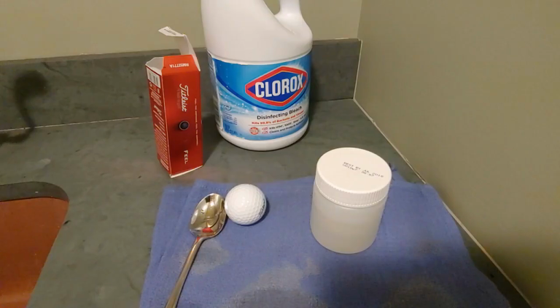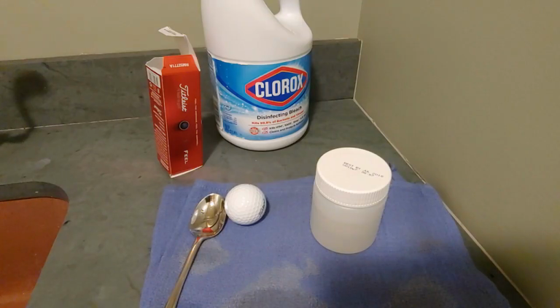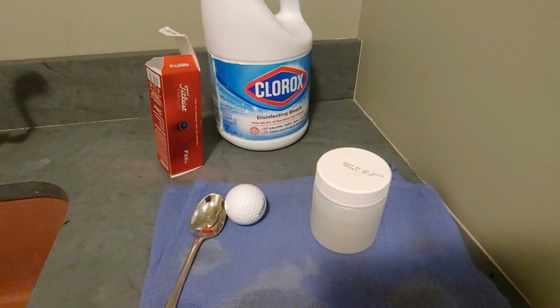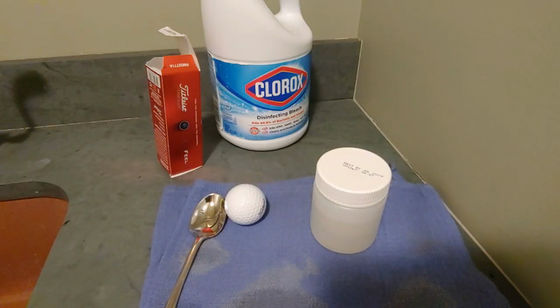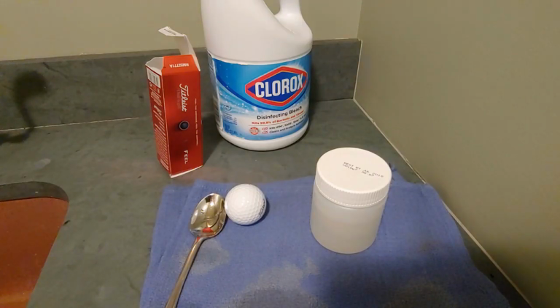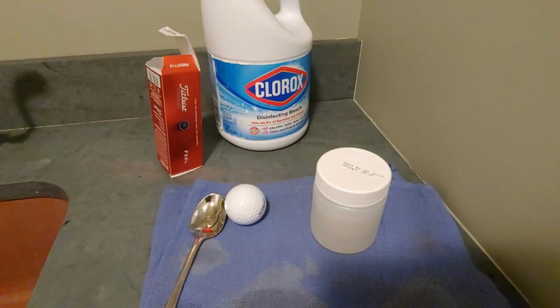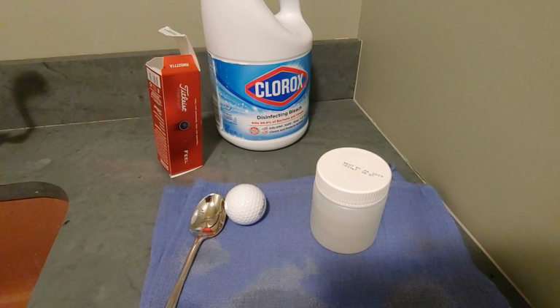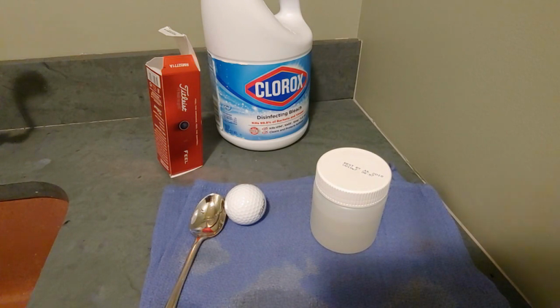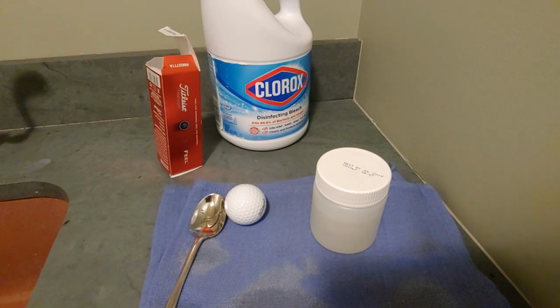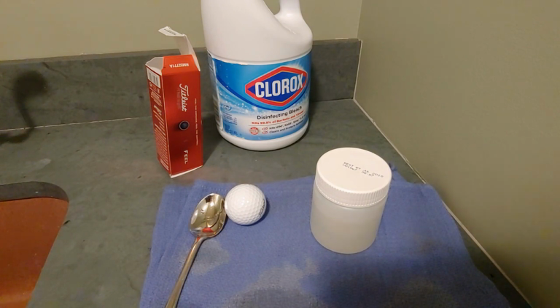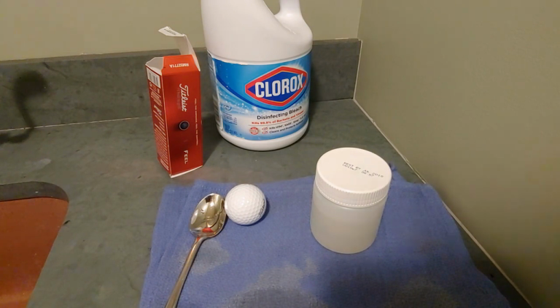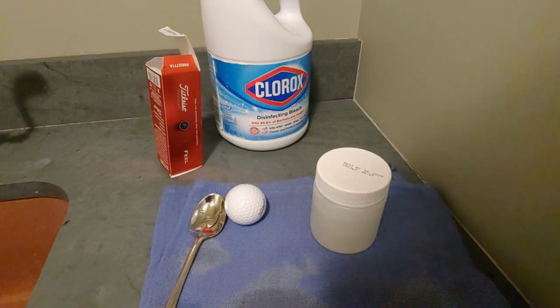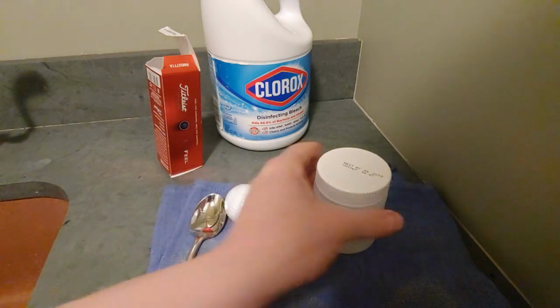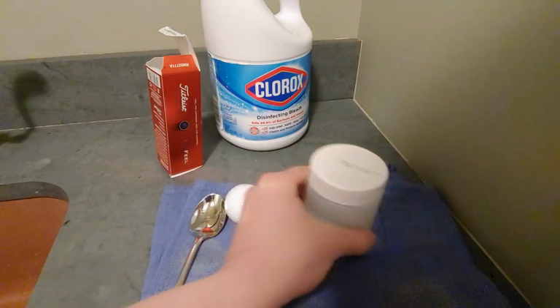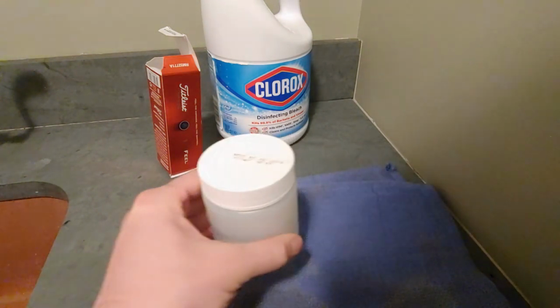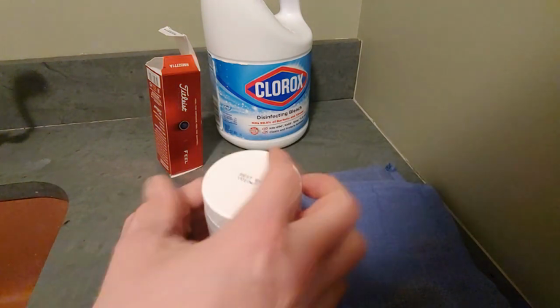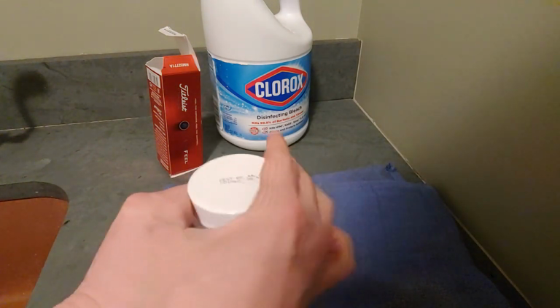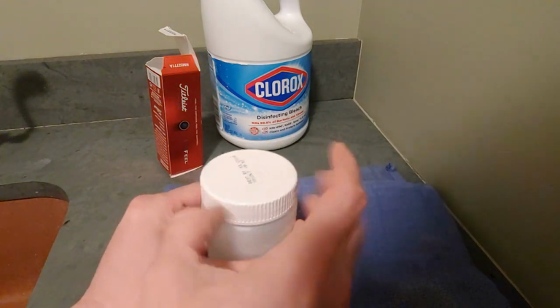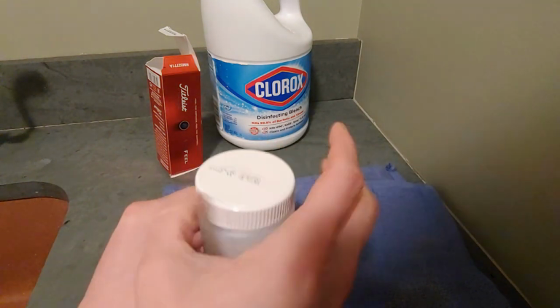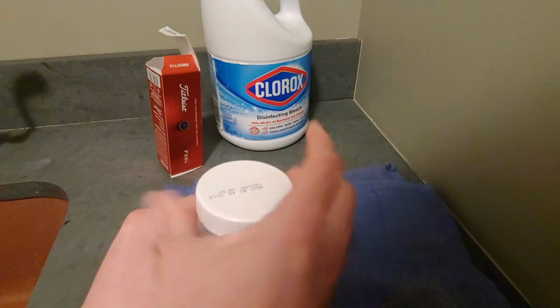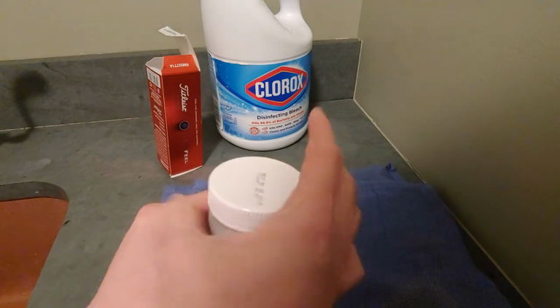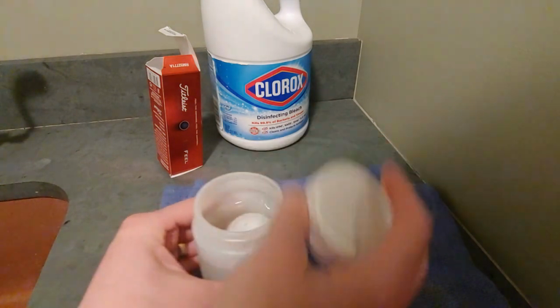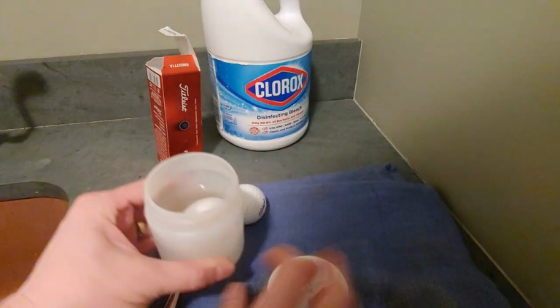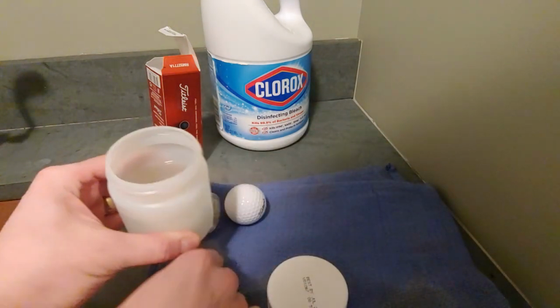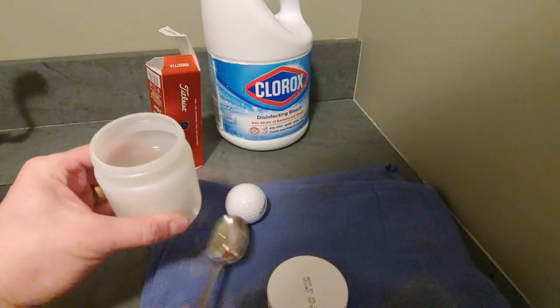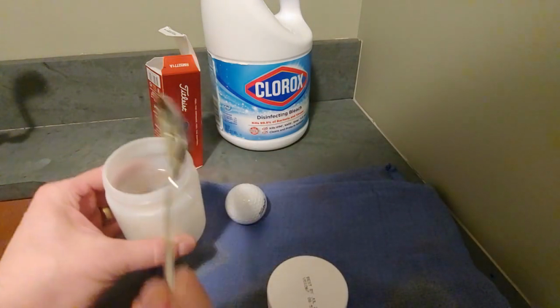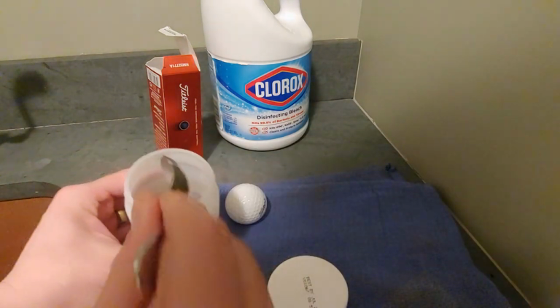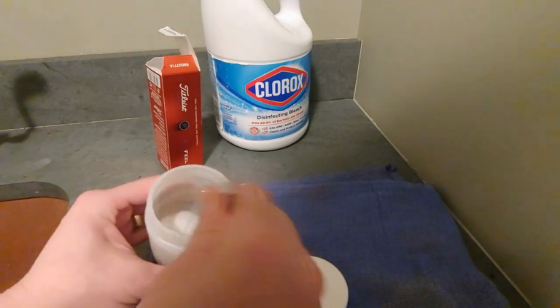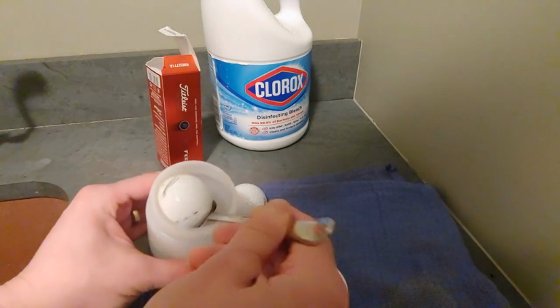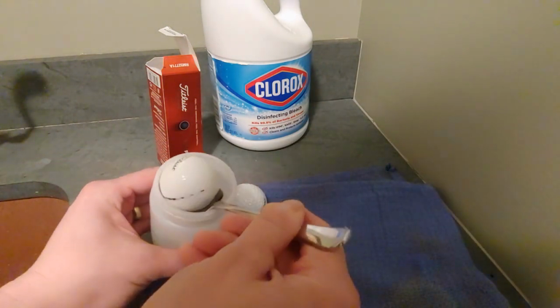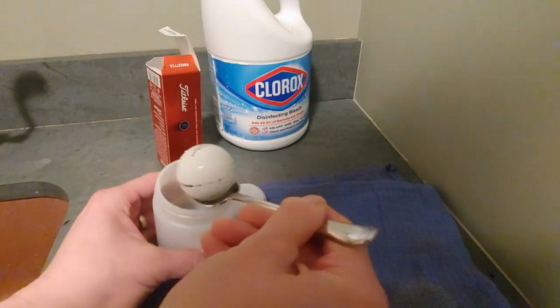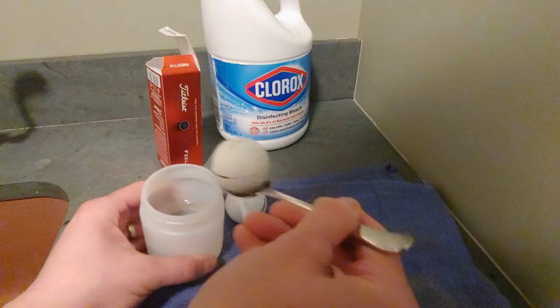So Golf Baller is back here. It's been another 15 minutes, and let's see if that has made this older yellow ball any whiter.